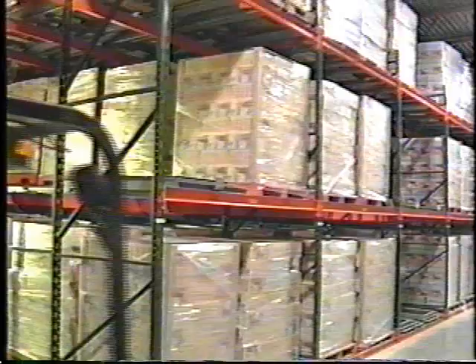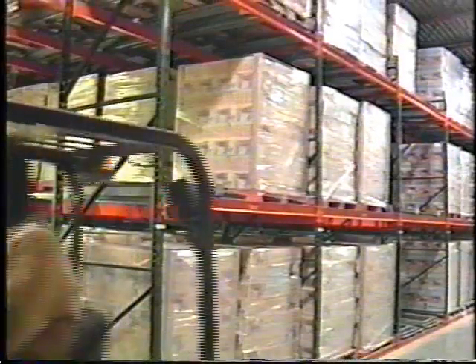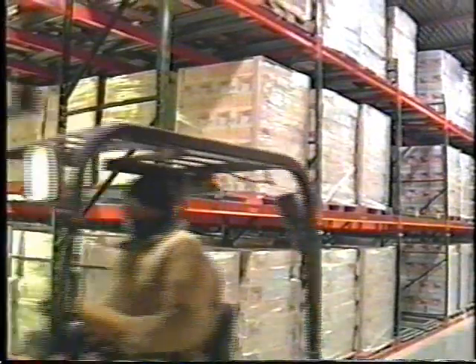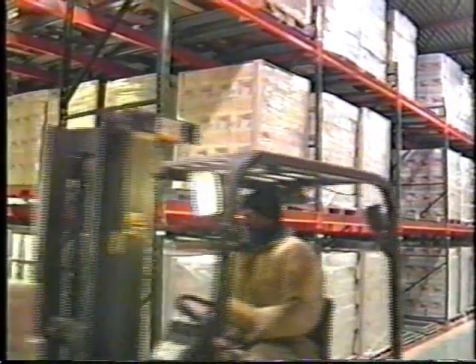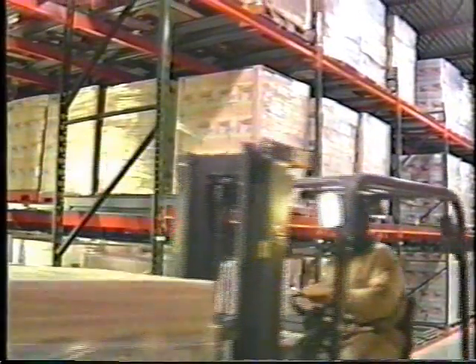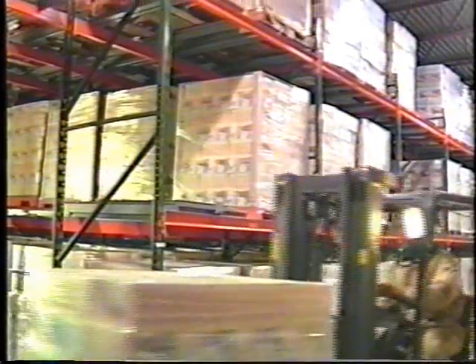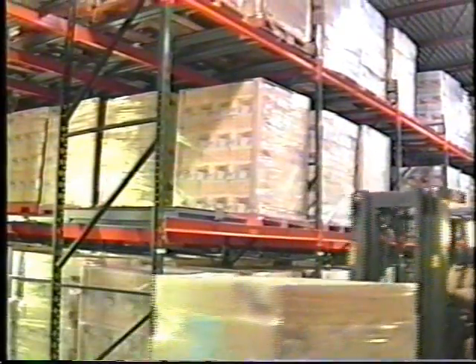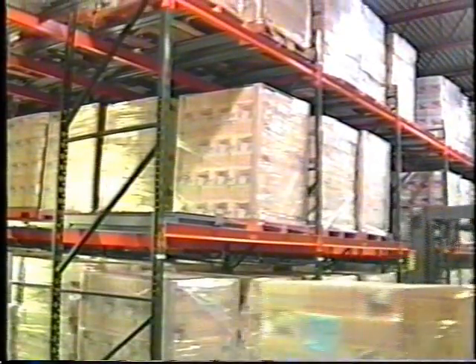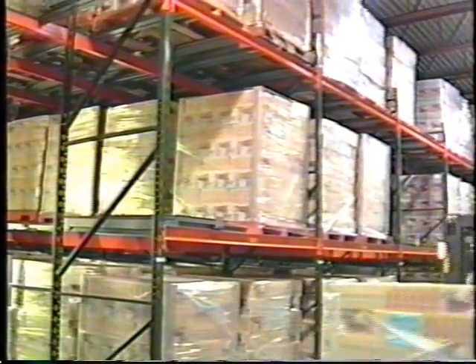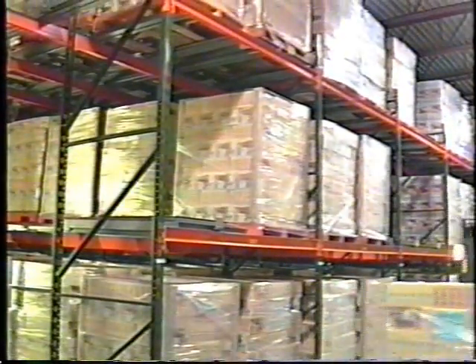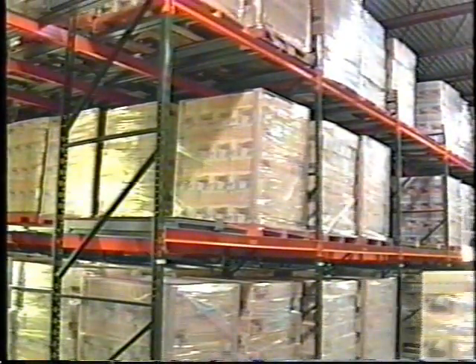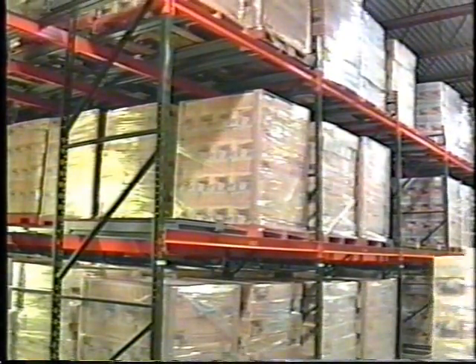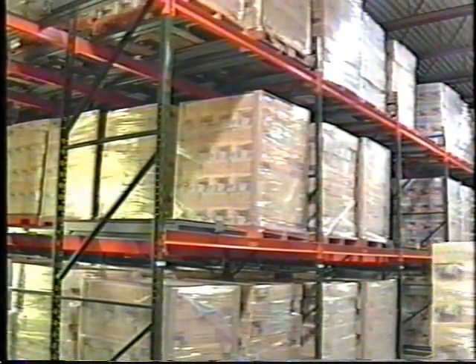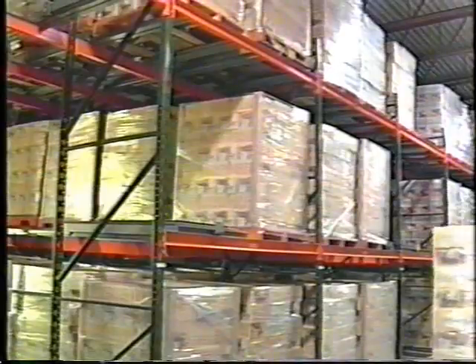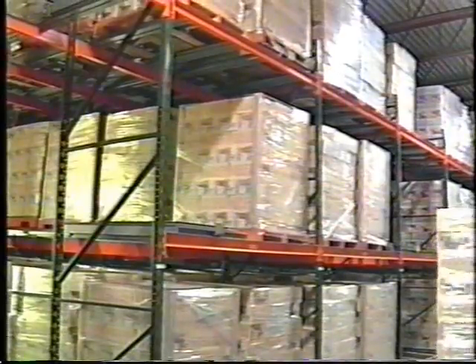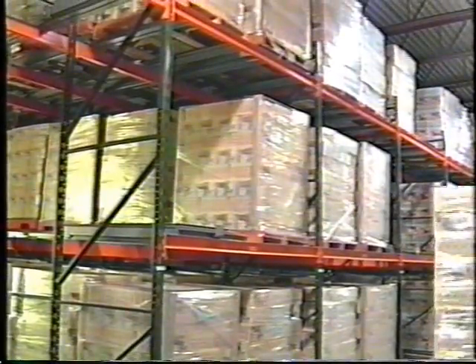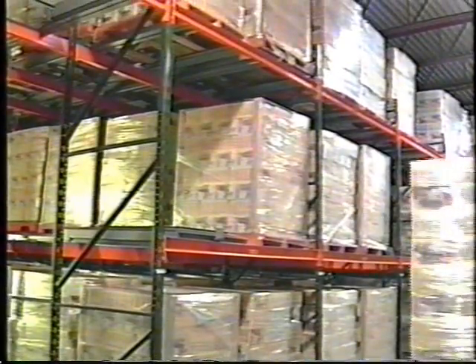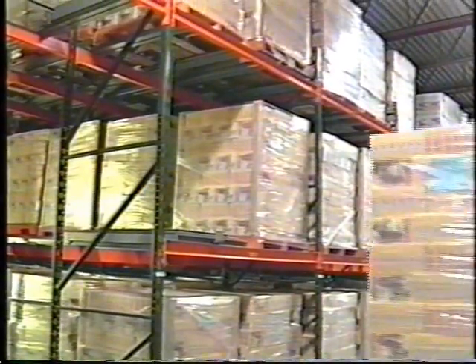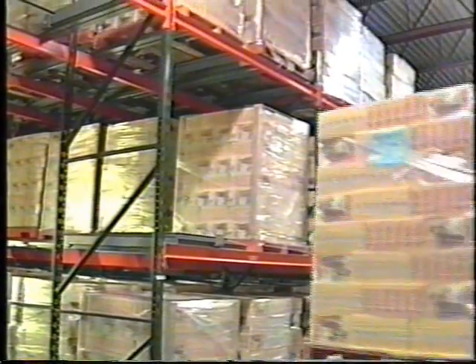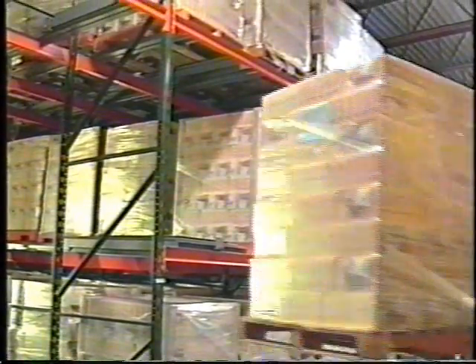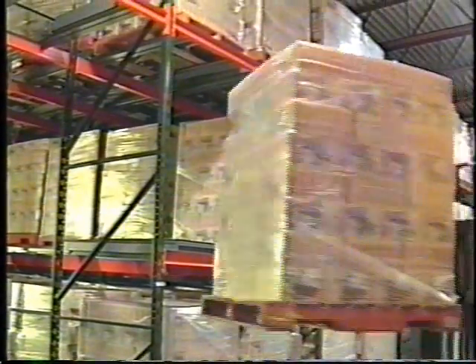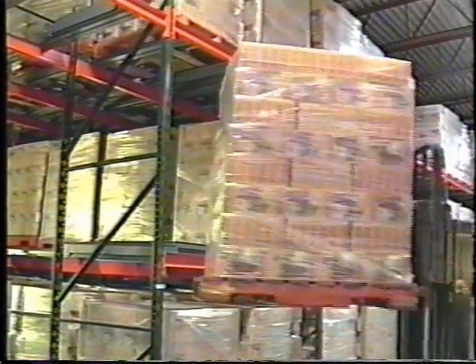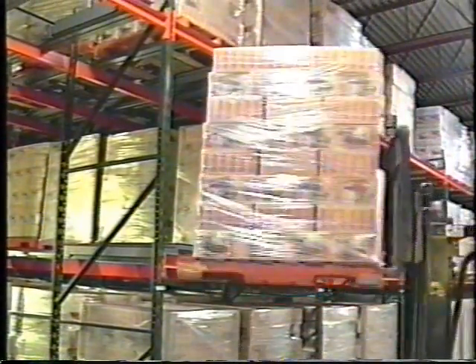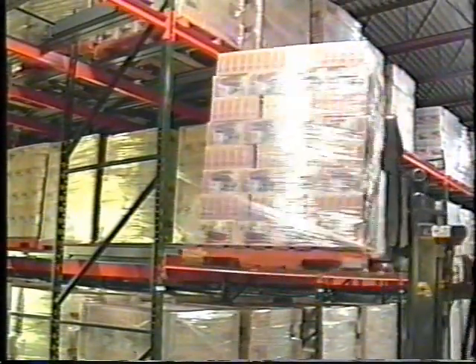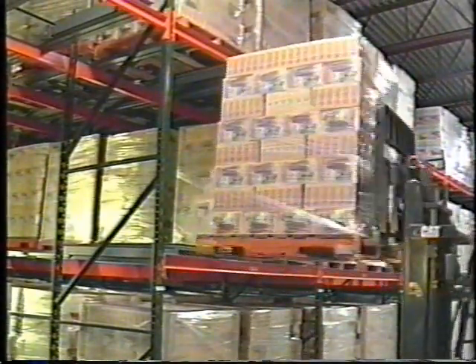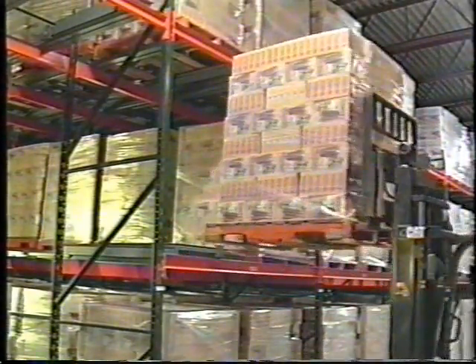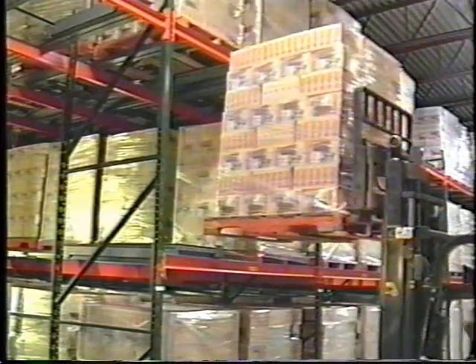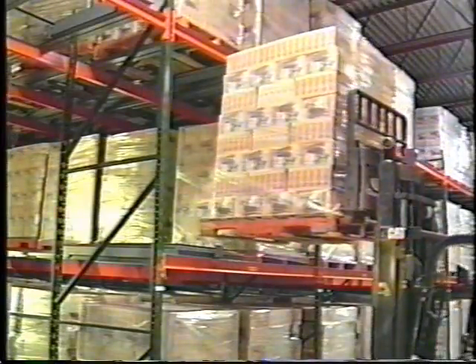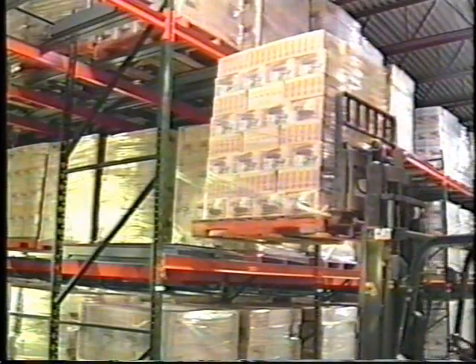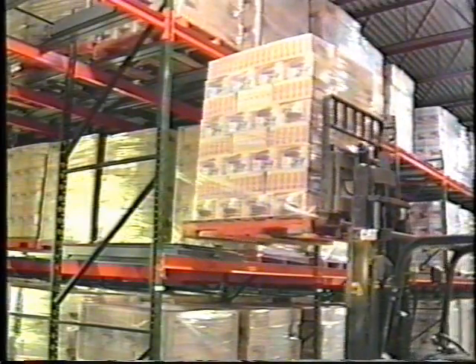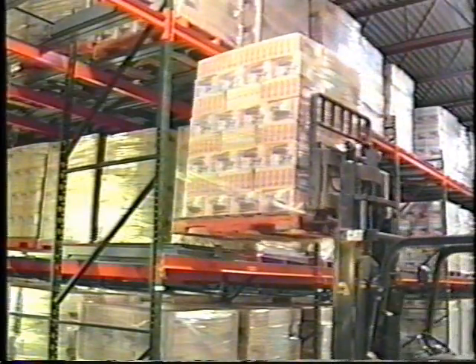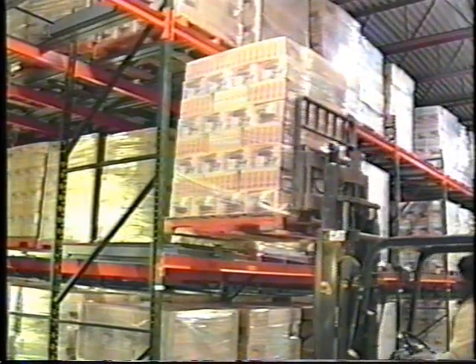In the steady flow approach, standard pallet racks are equipped with specially designed structural steel rails. Riding on the rails are one, two, three, four, or five nested carts.